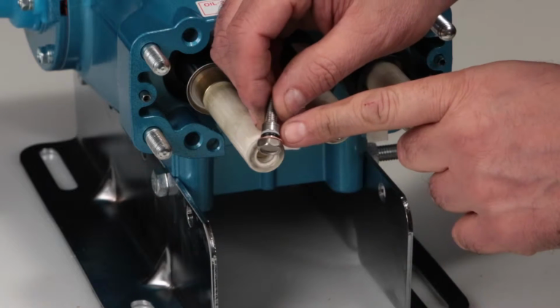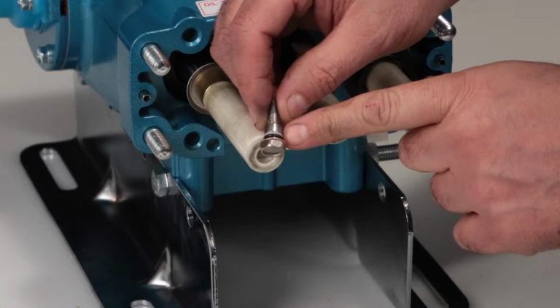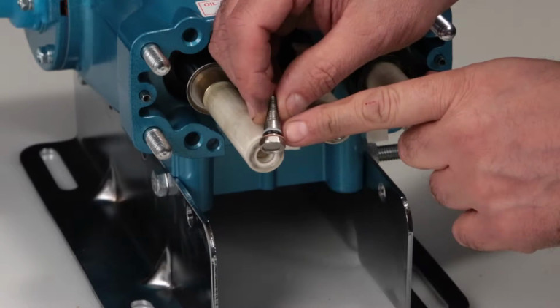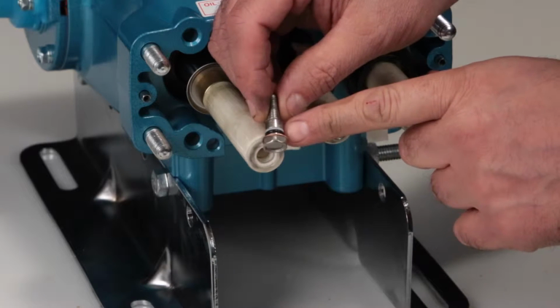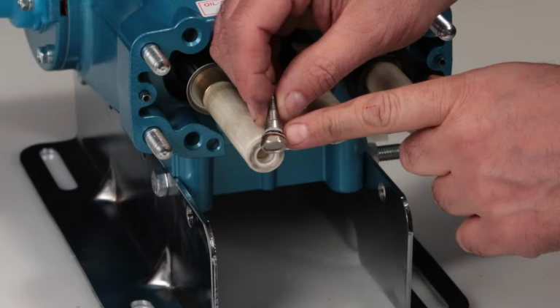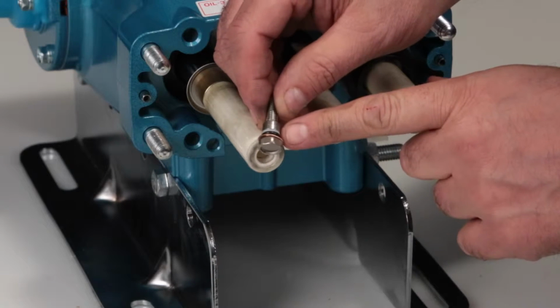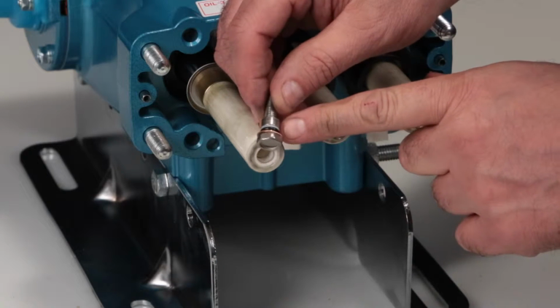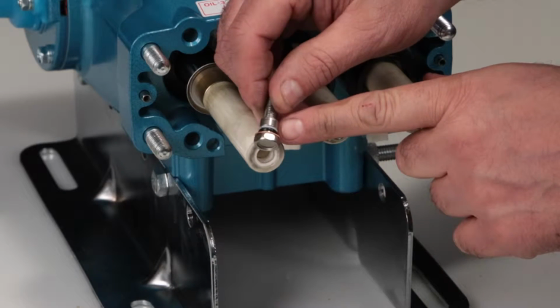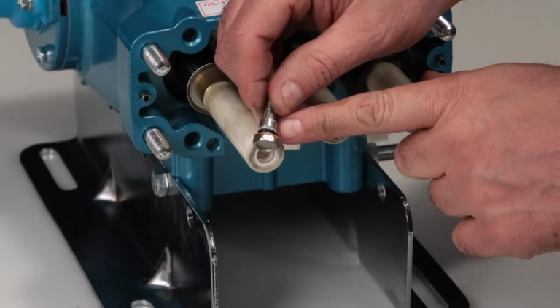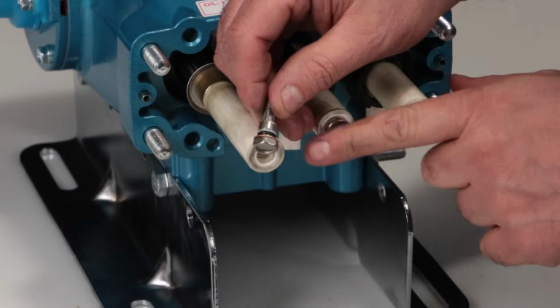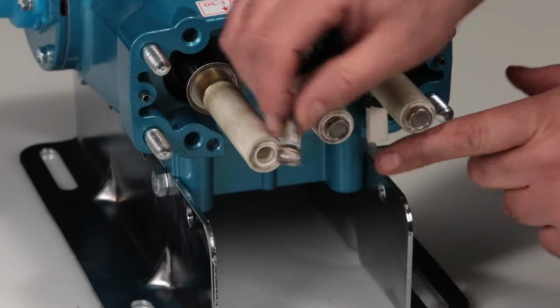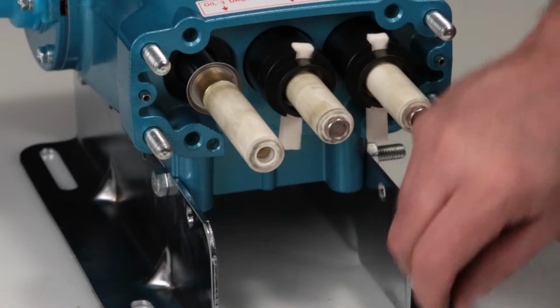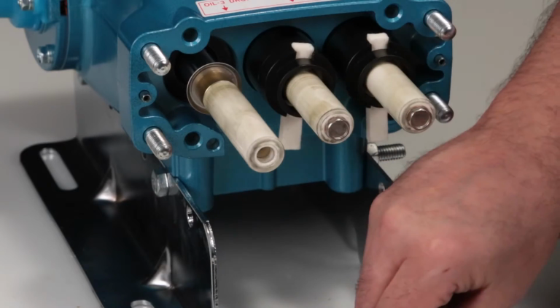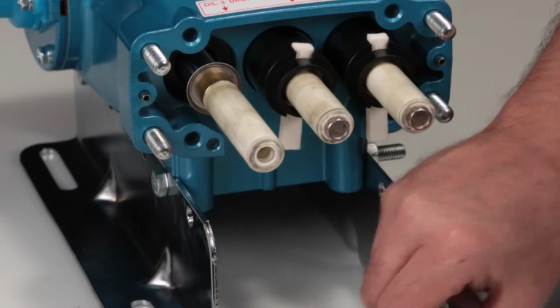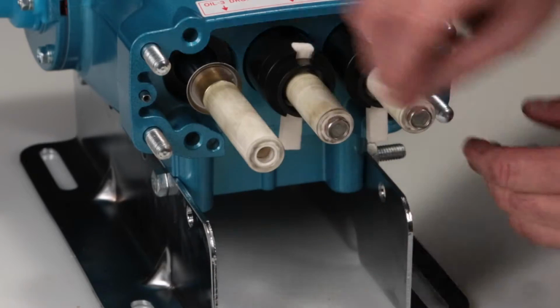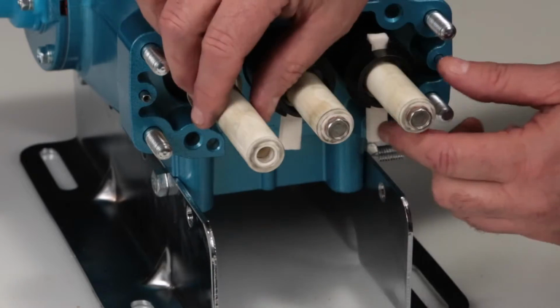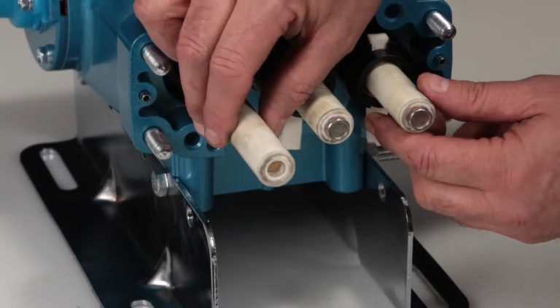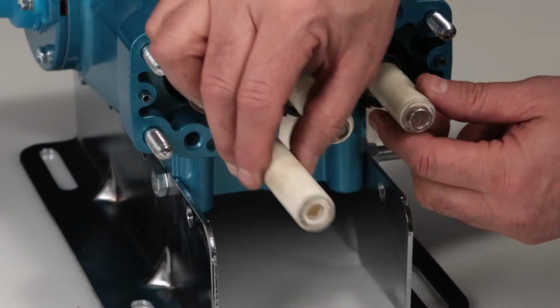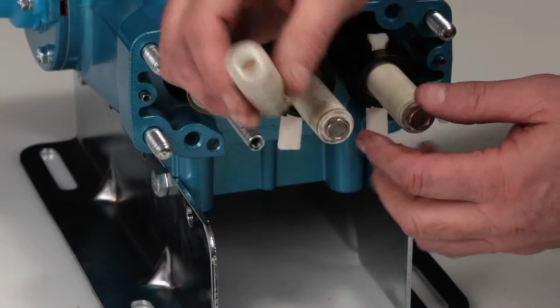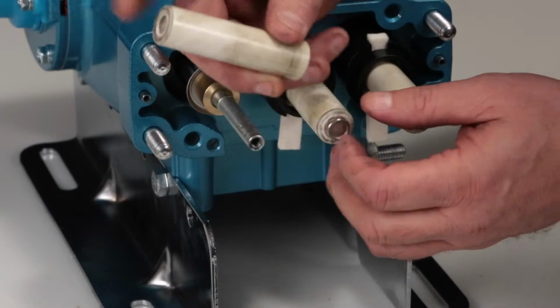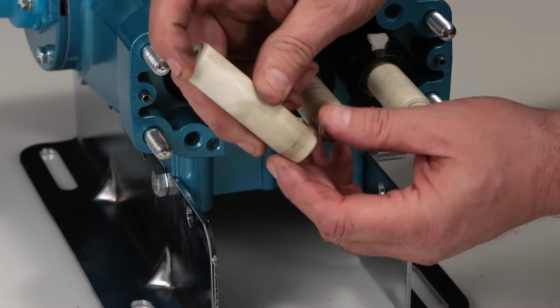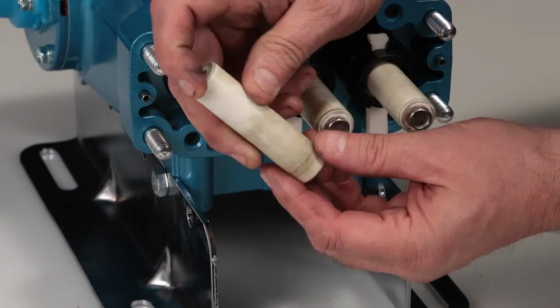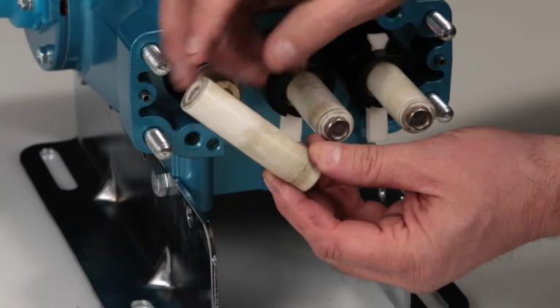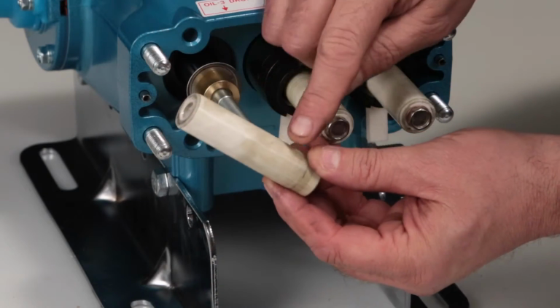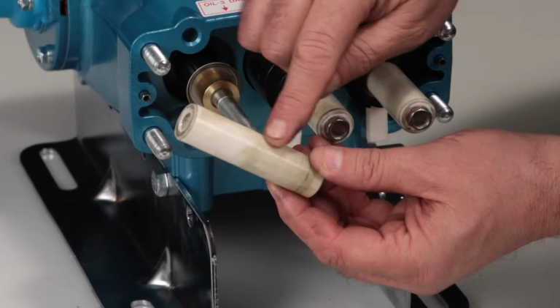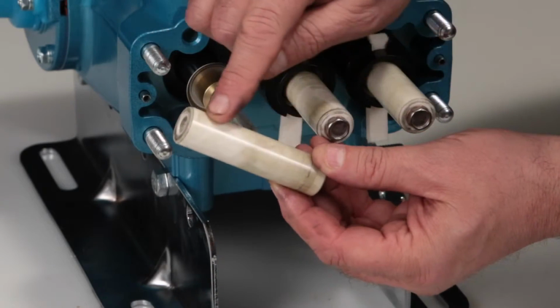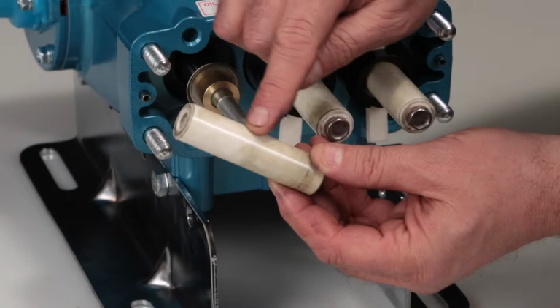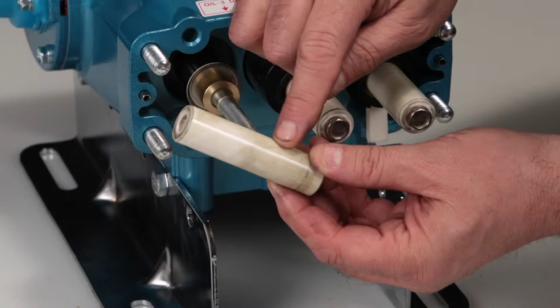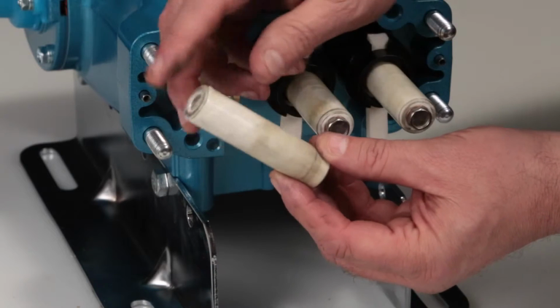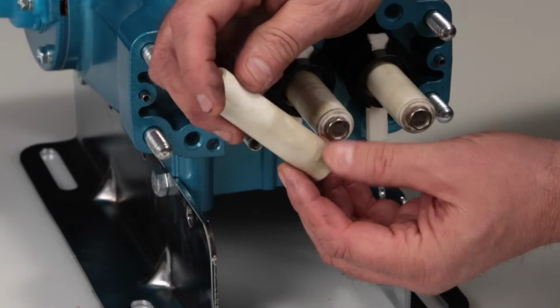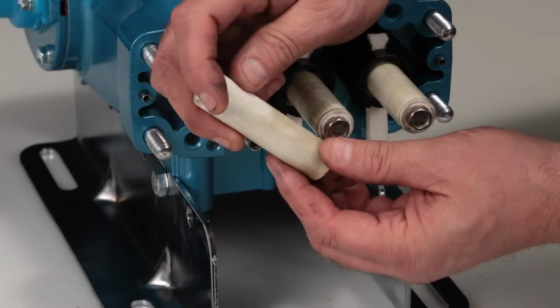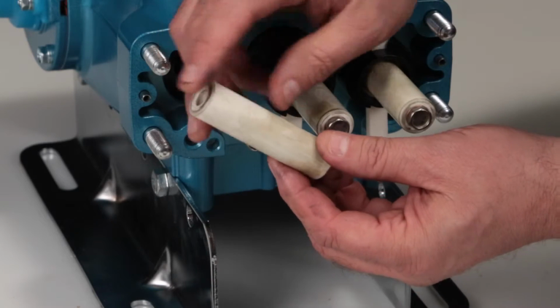Inspect the o-ring, backup ring, and copper gasket for cuts, nicks, or damage. Remove the ceramic plunger and inspect for cracks or scoring on the surface.